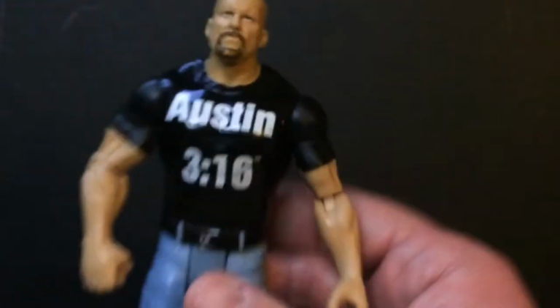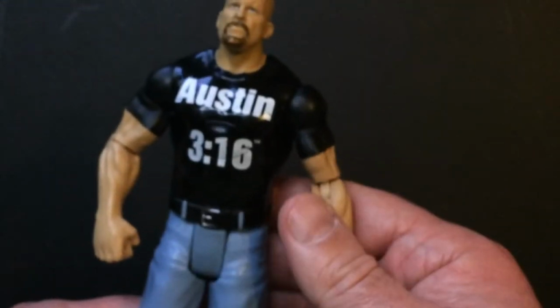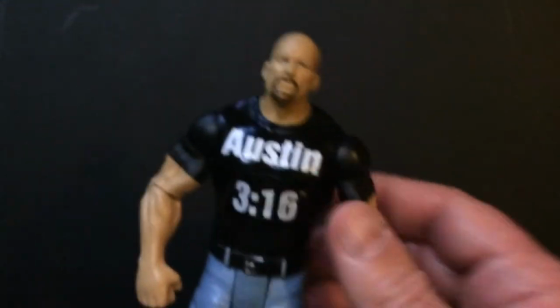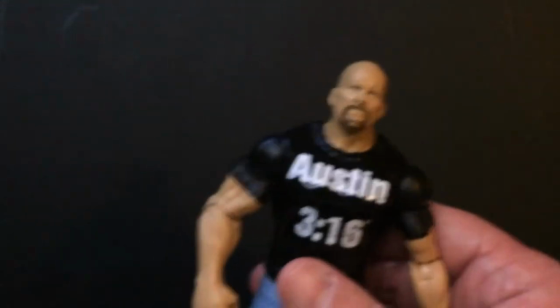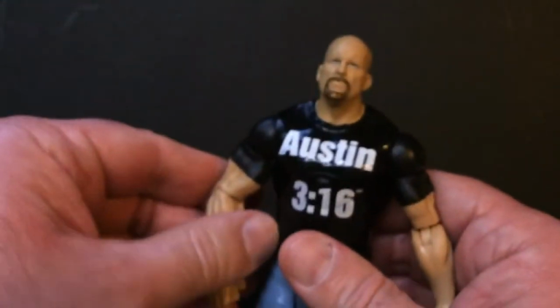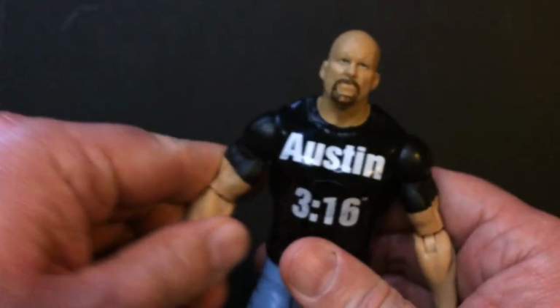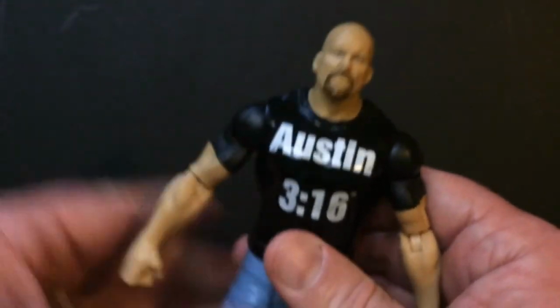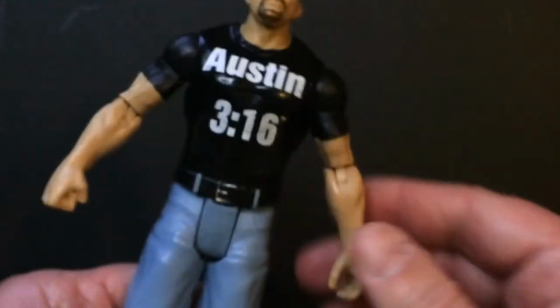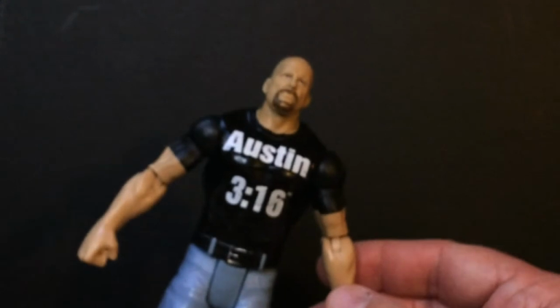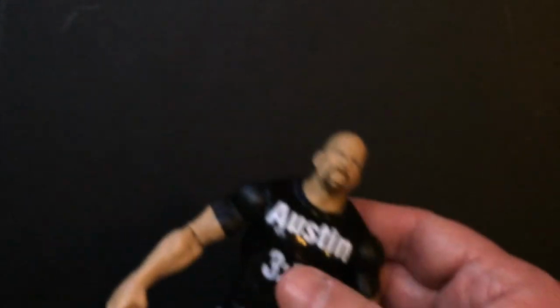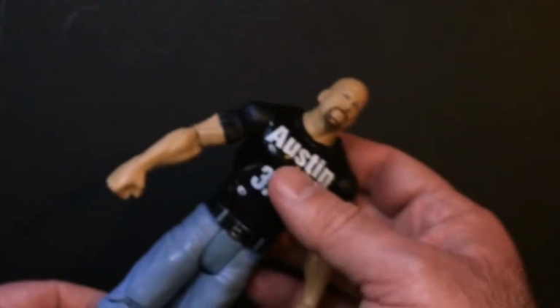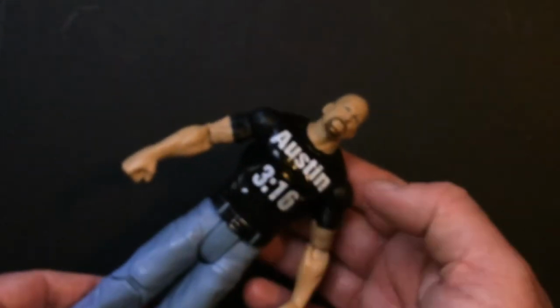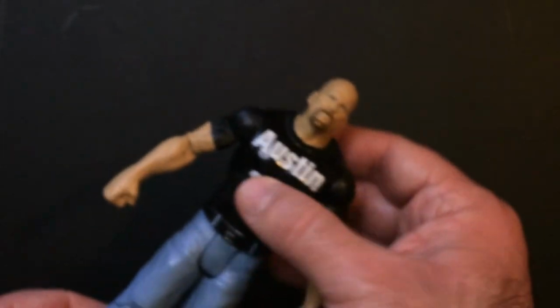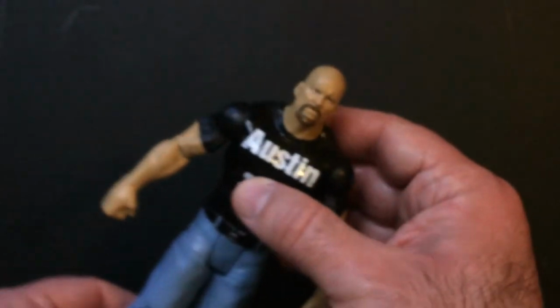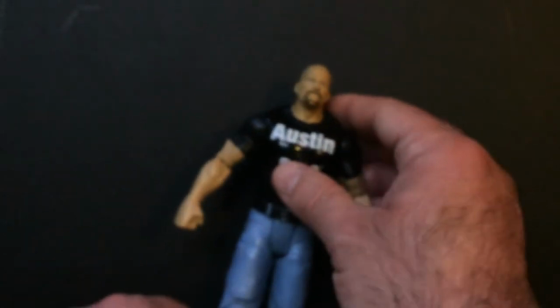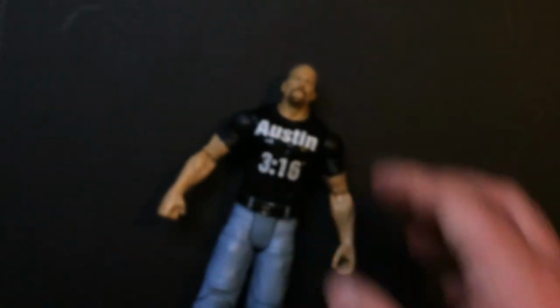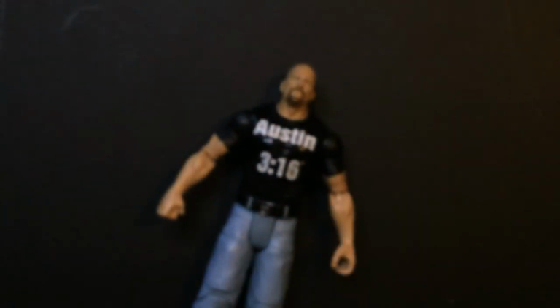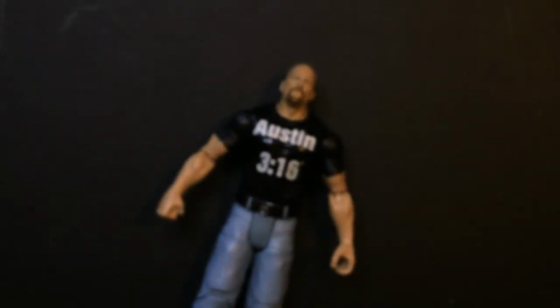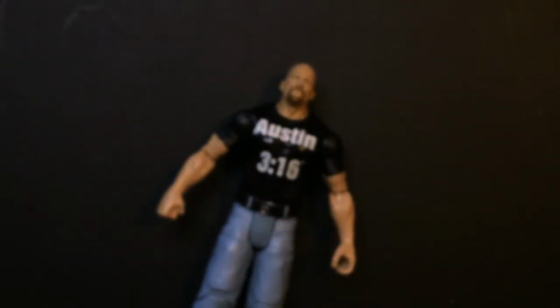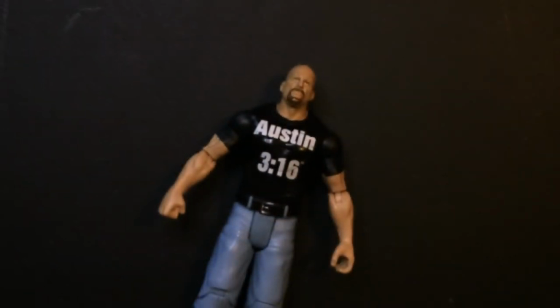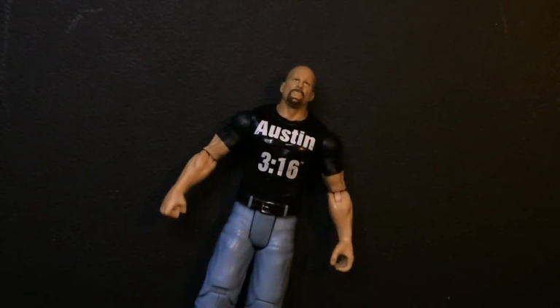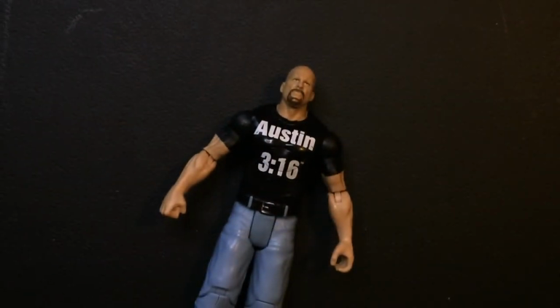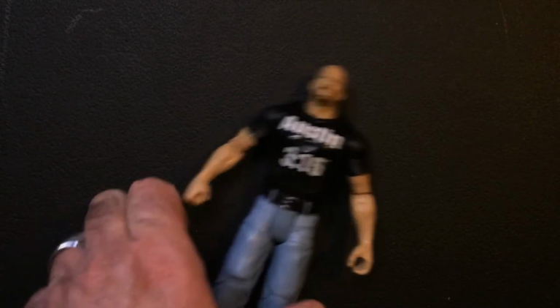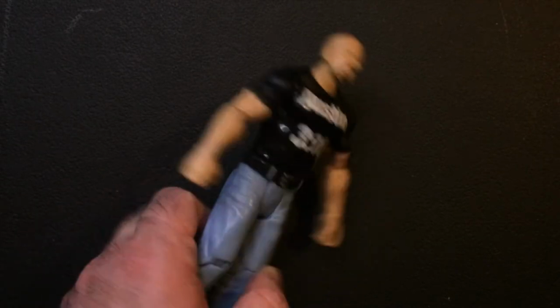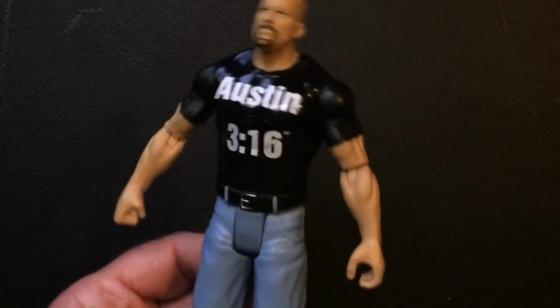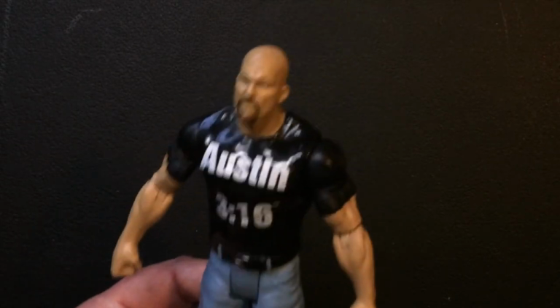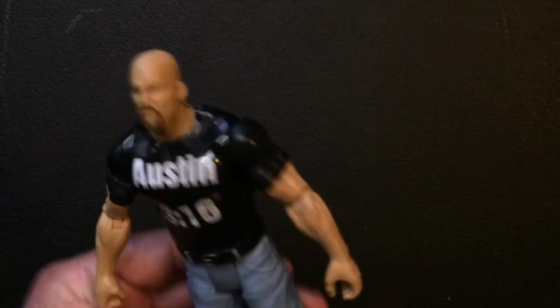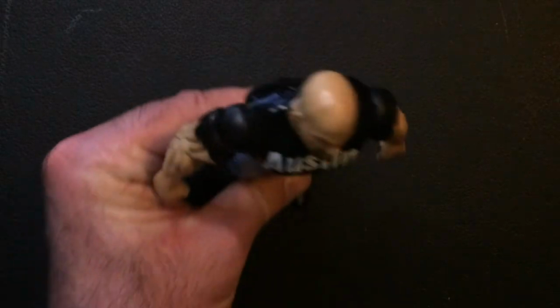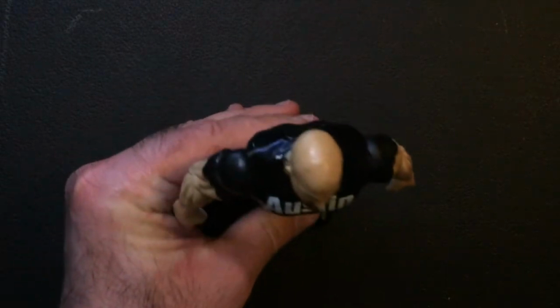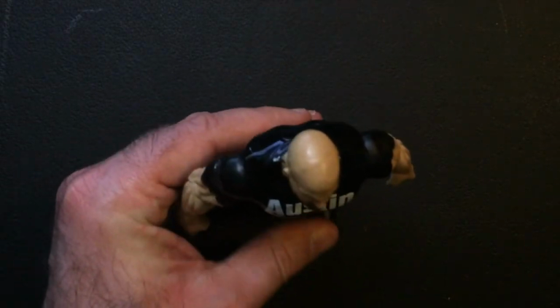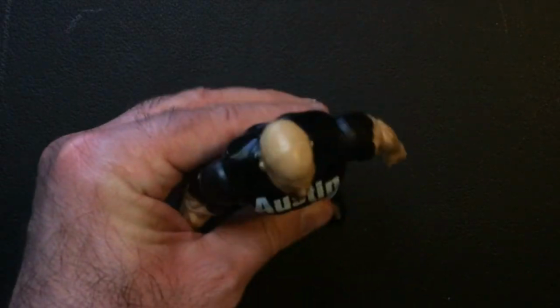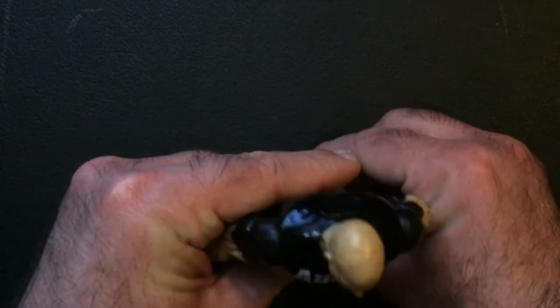I don't know if you can still find these on eBay or not, but if you want a pretty good-looking Stone Cold figure for your collection, I would suggest this one. I like this one a lot — looks cool standing up.